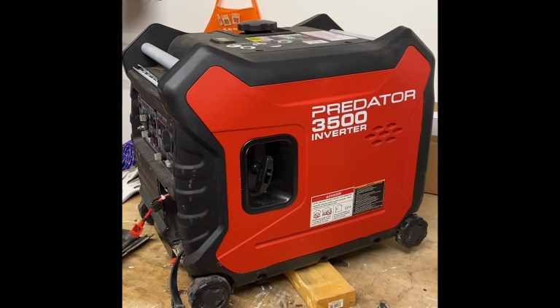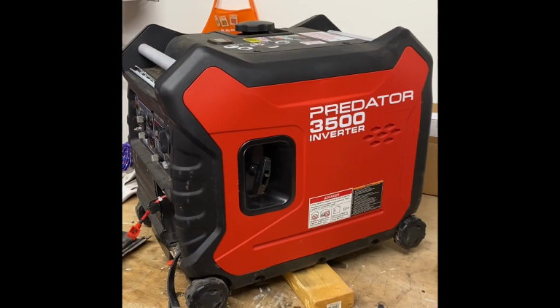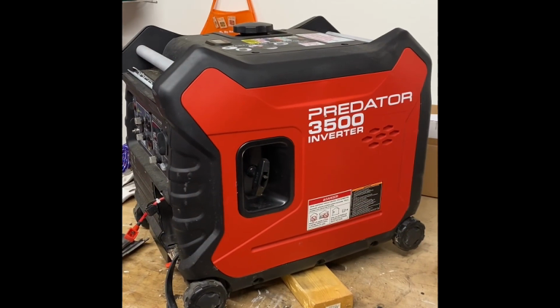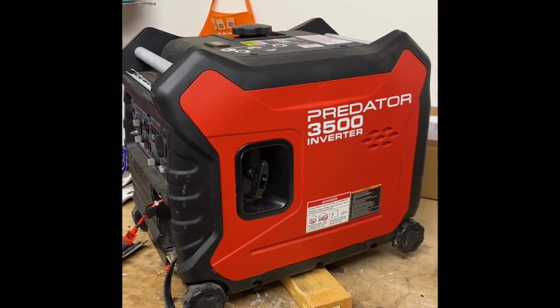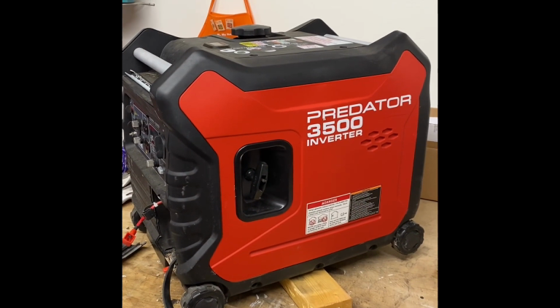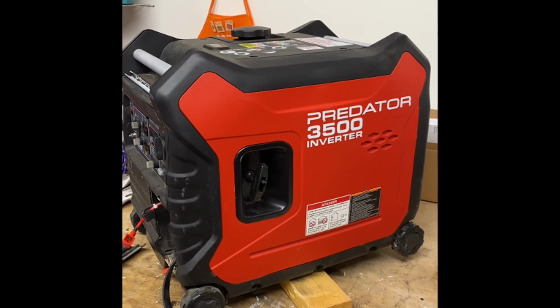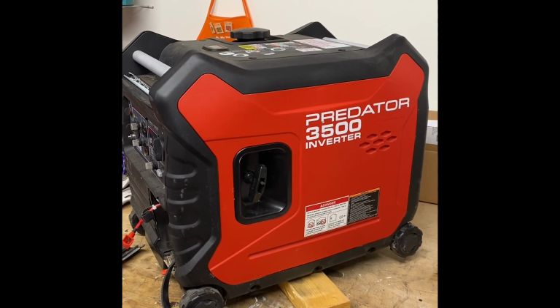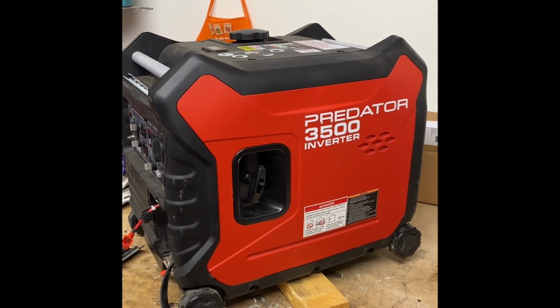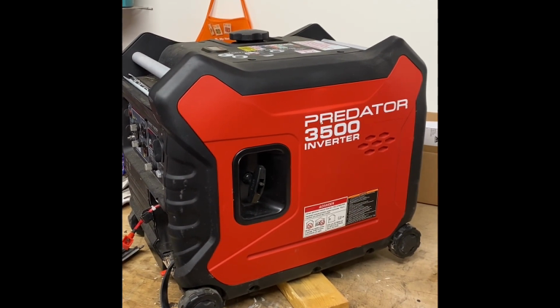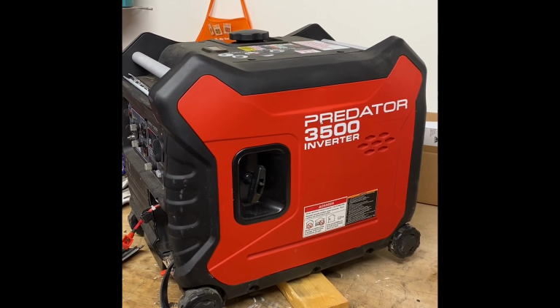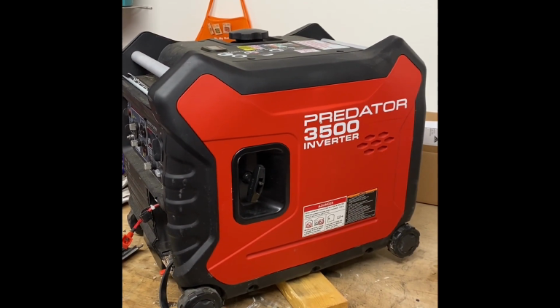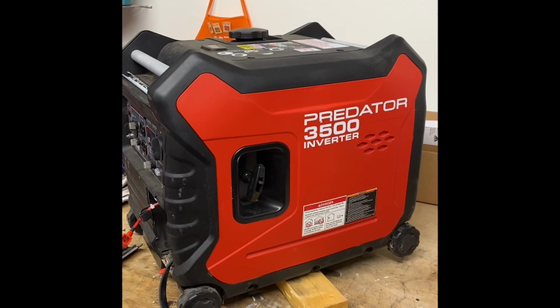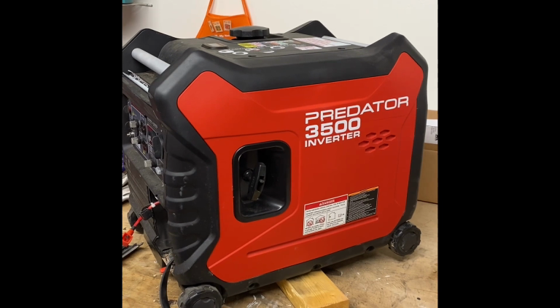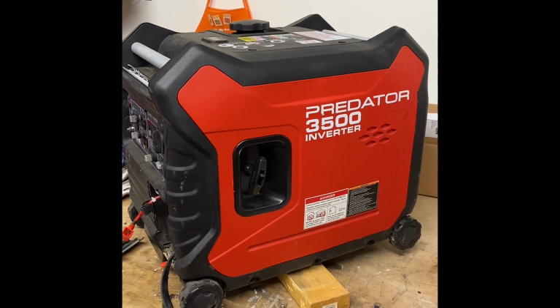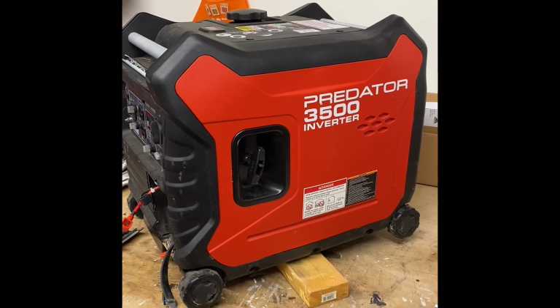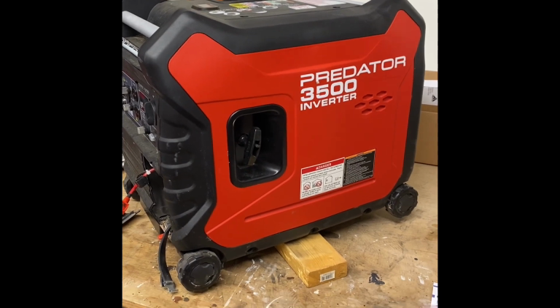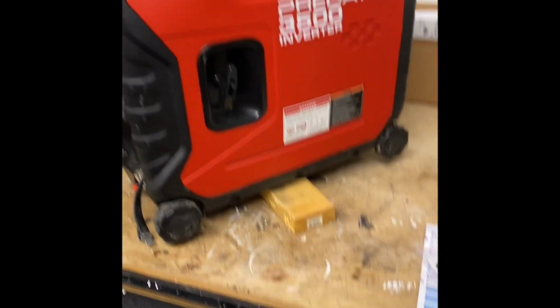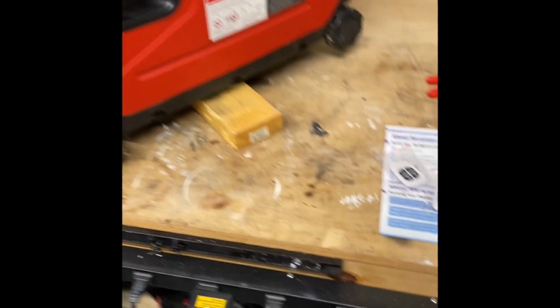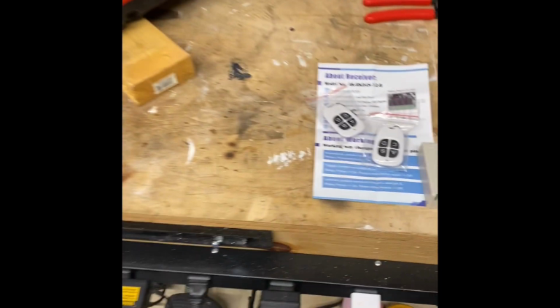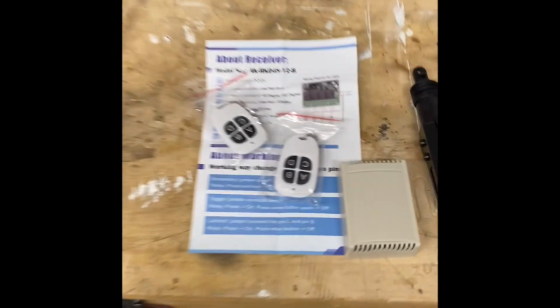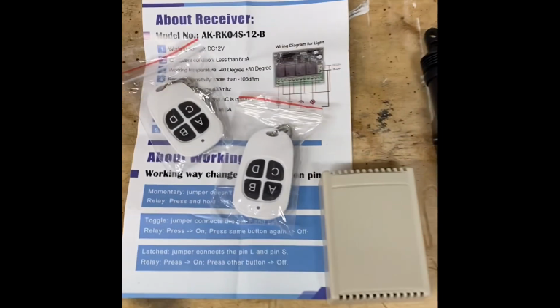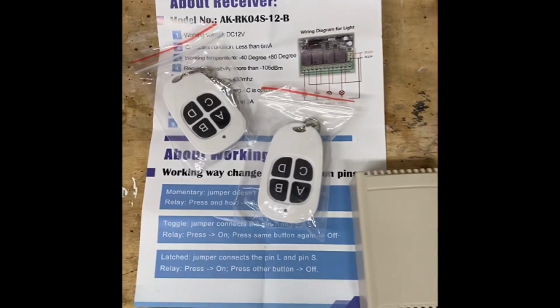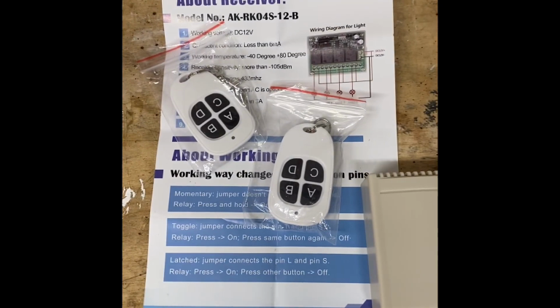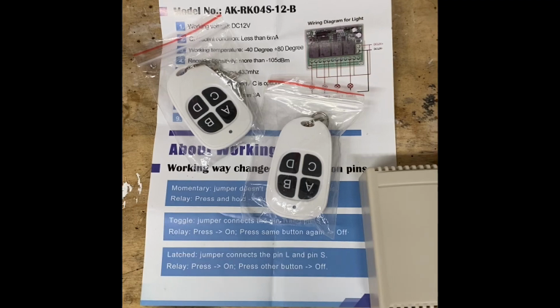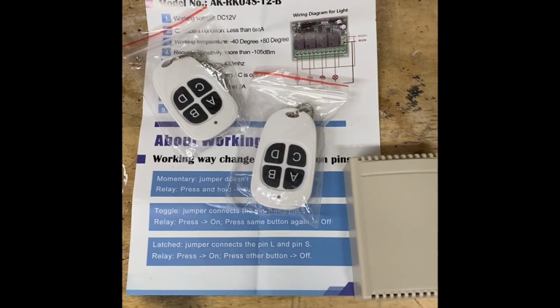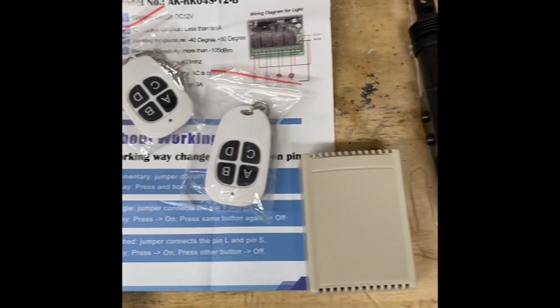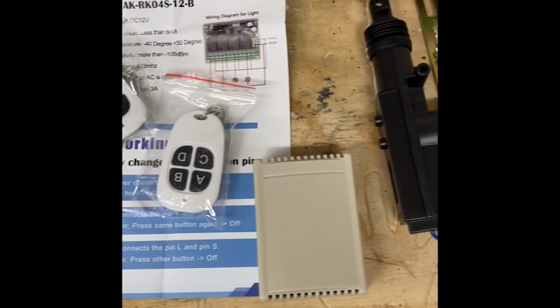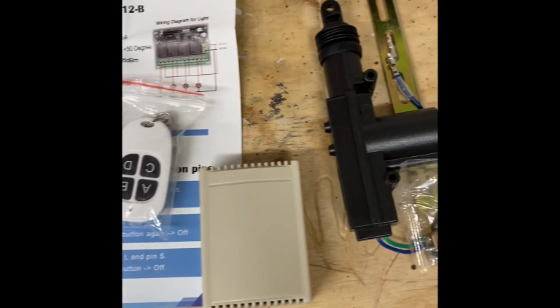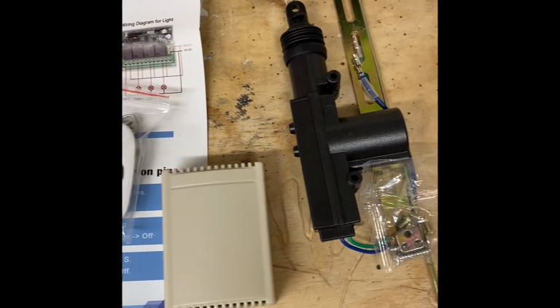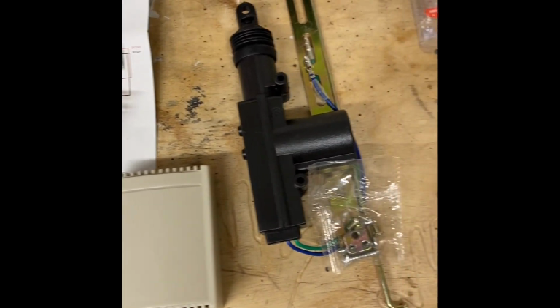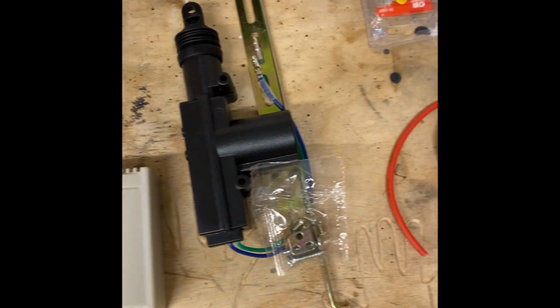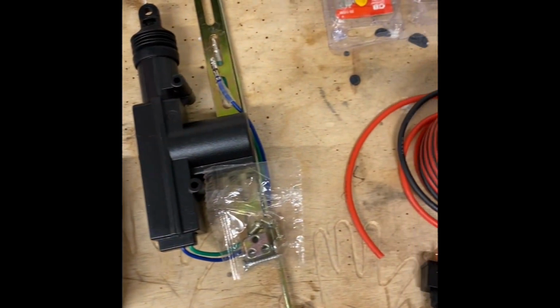I'm going to do a quick video on how to make my Predator 3500 with a remote start. Here's some of the stuff that I bought in order to make it happen.